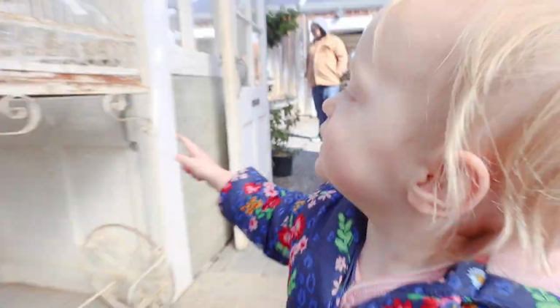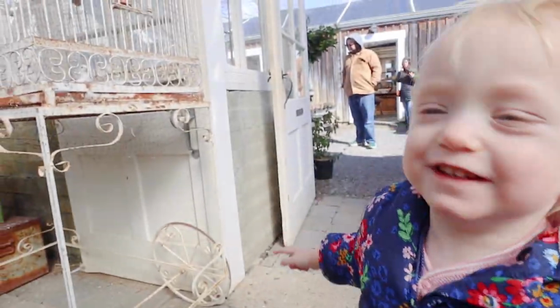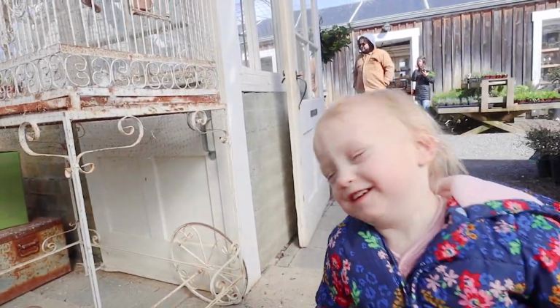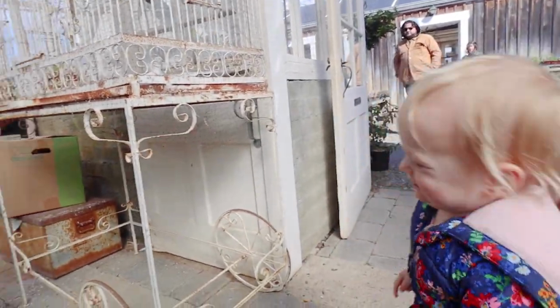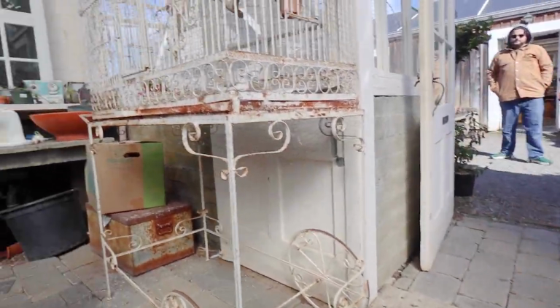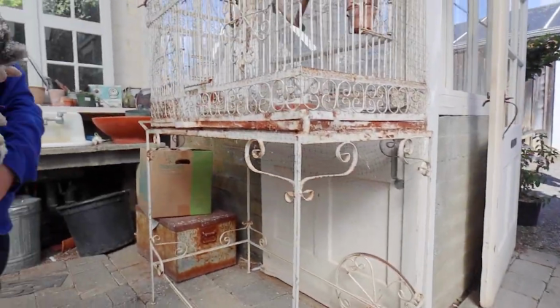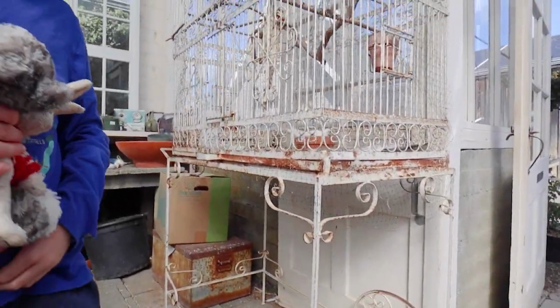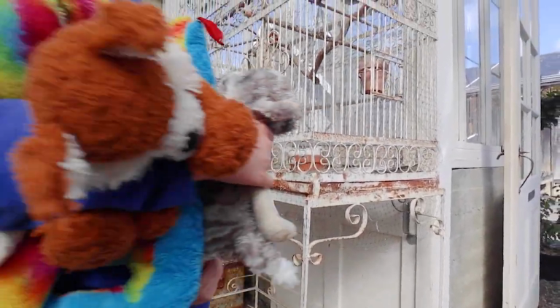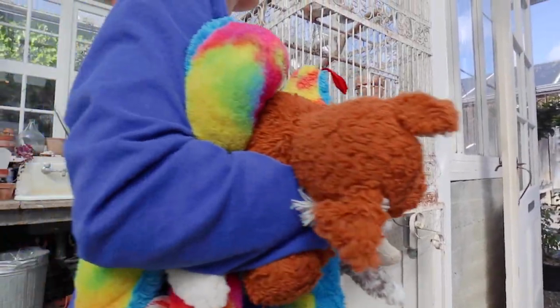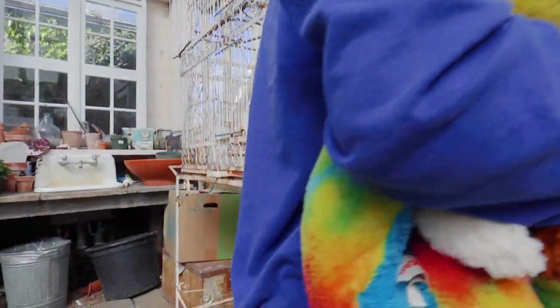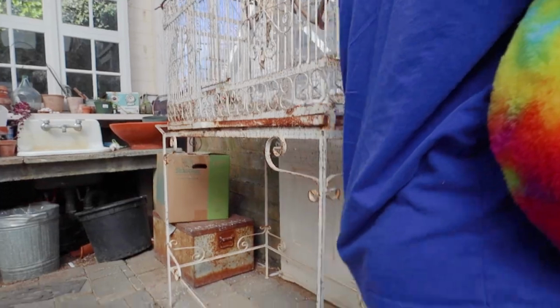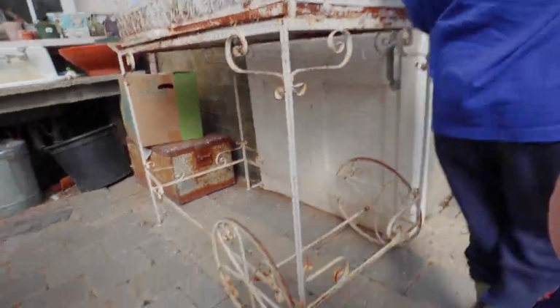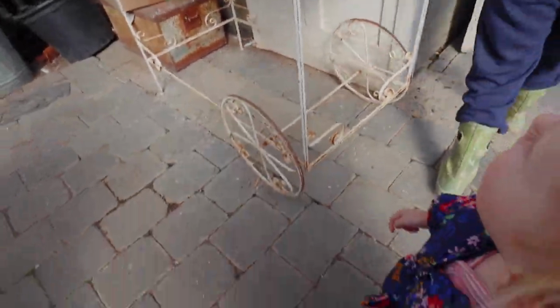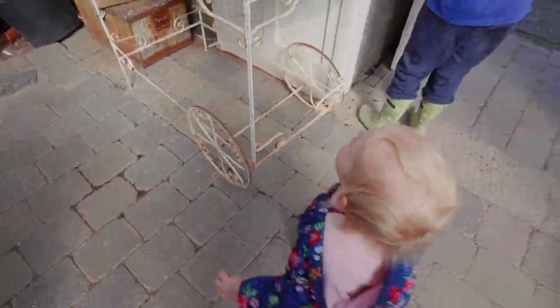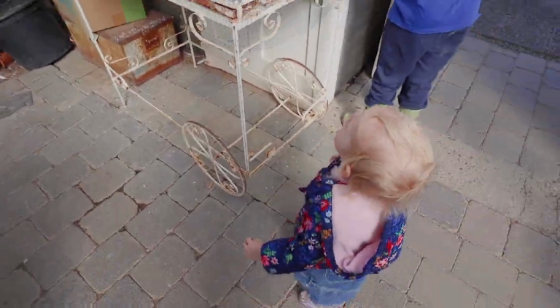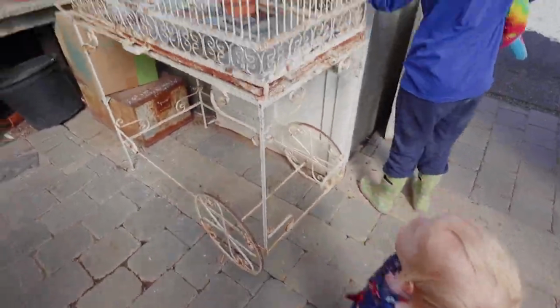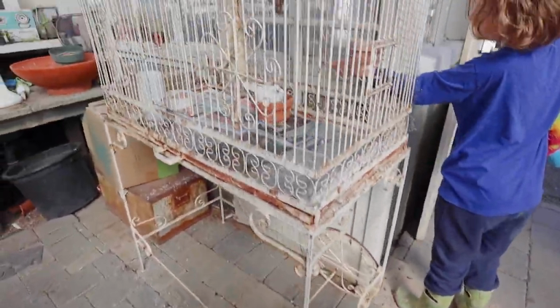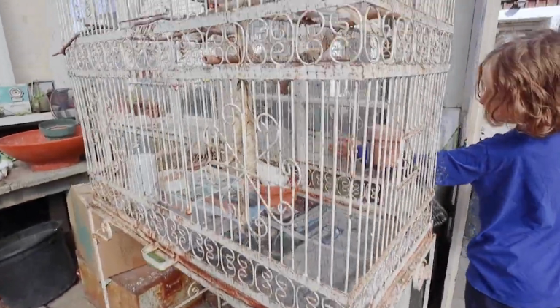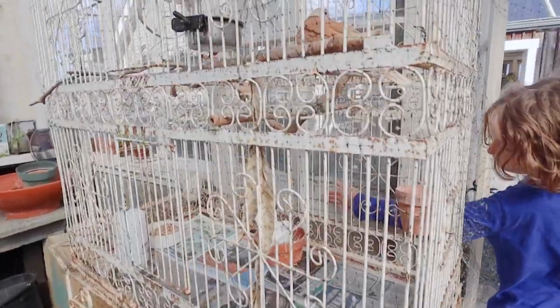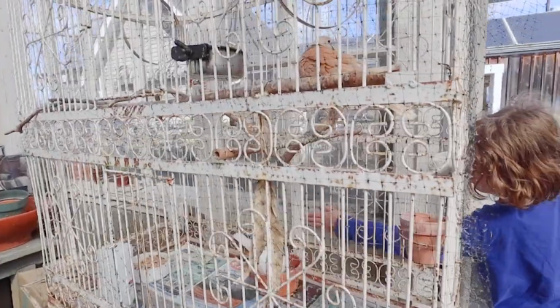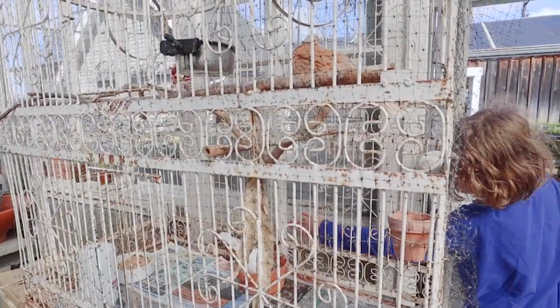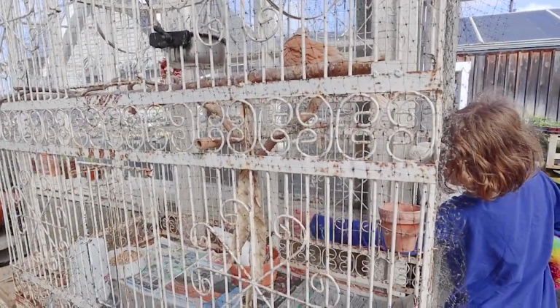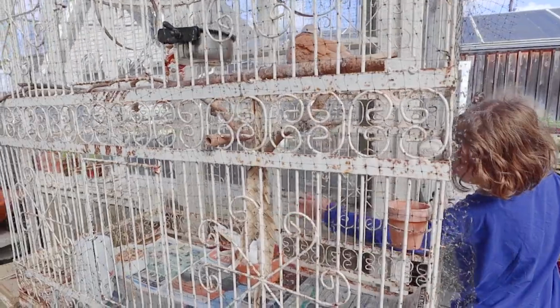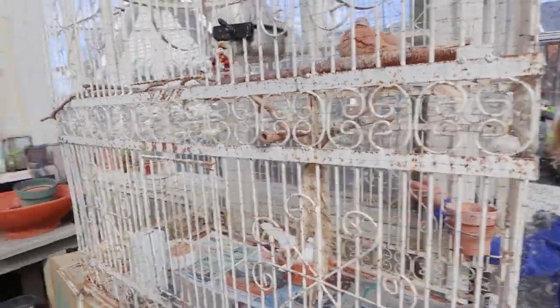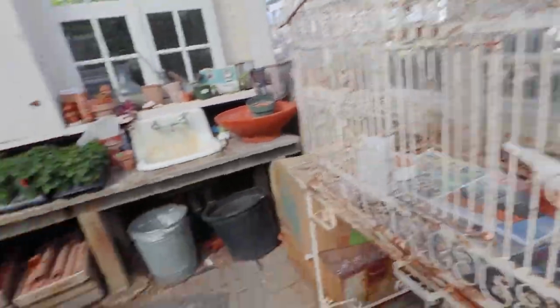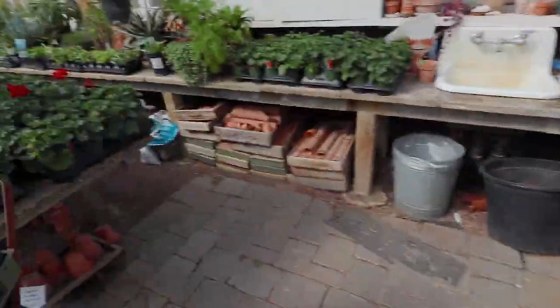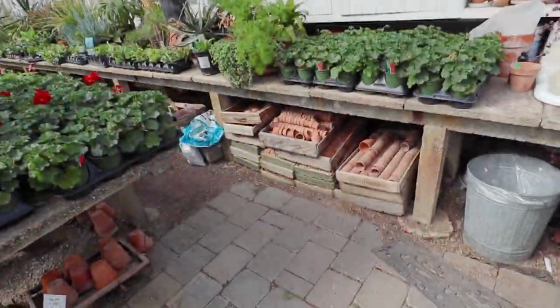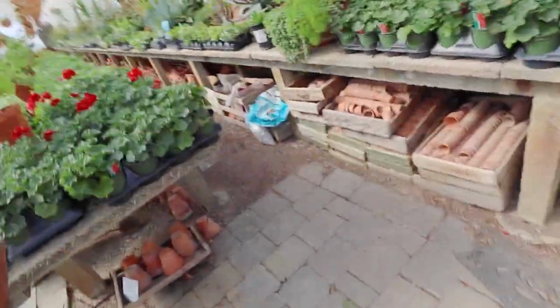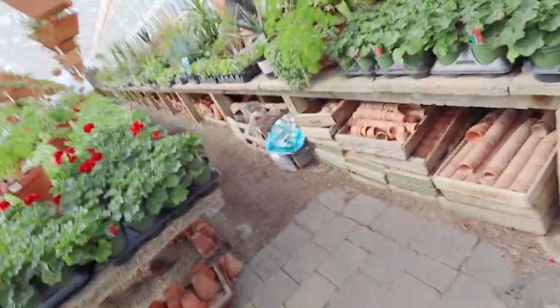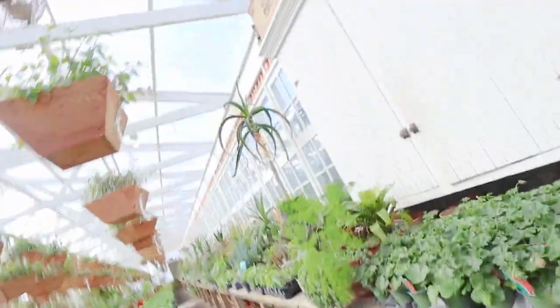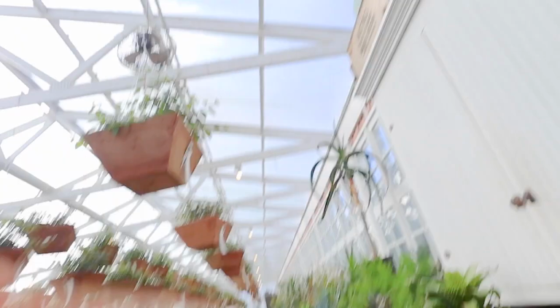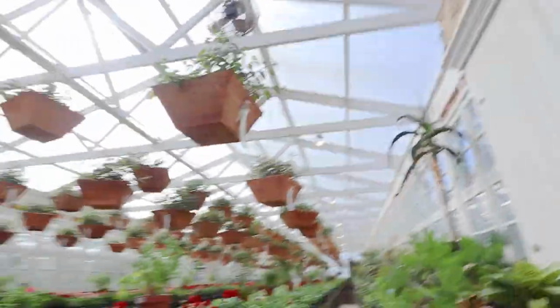What kind of birdie do you see? Is it a dove? Do you see a birdie dove? What do you think of birdie dove? See, I need a greenhouse with a sink — that's what I need.